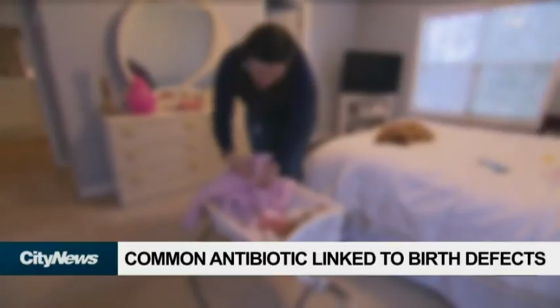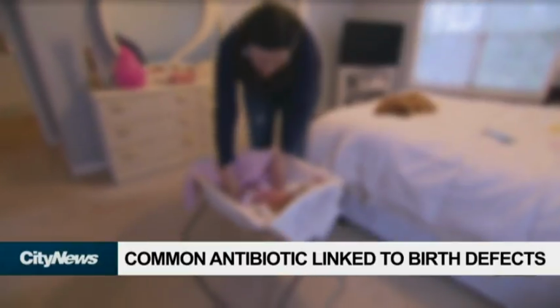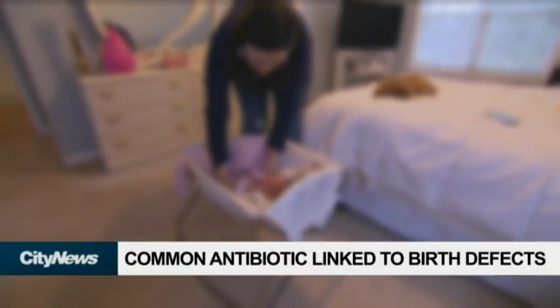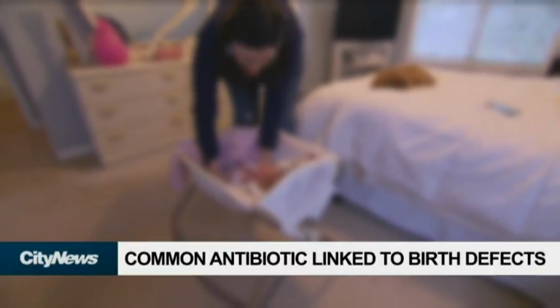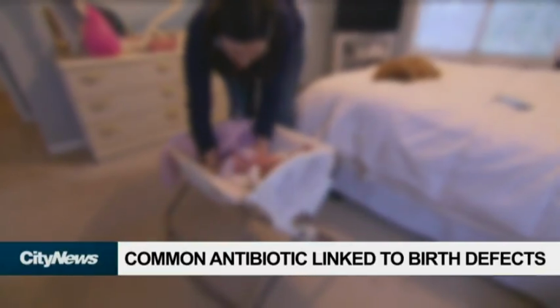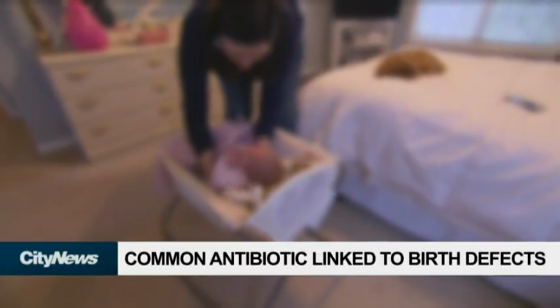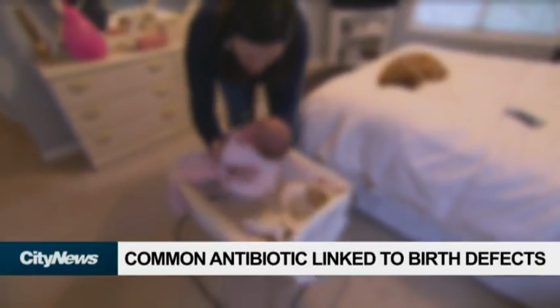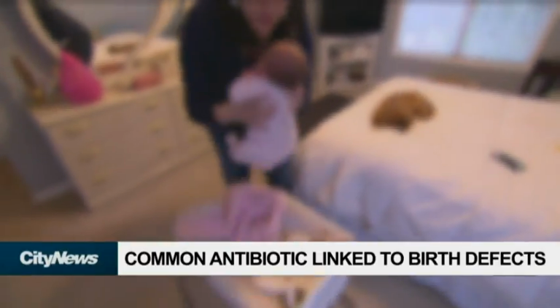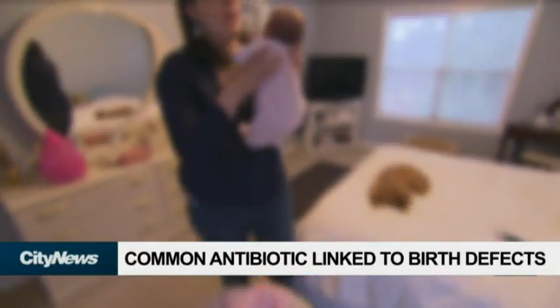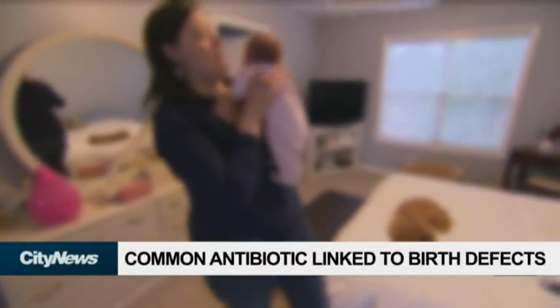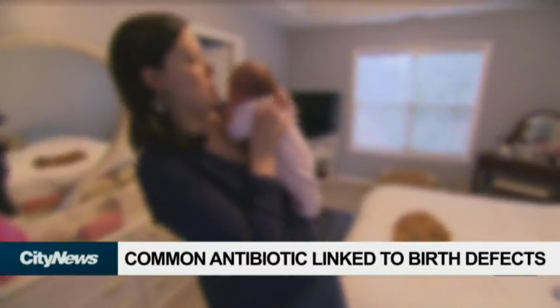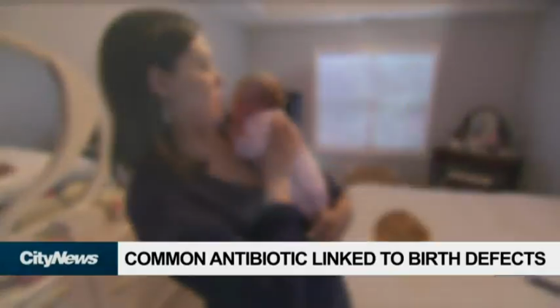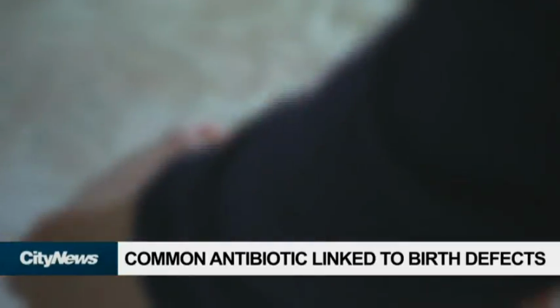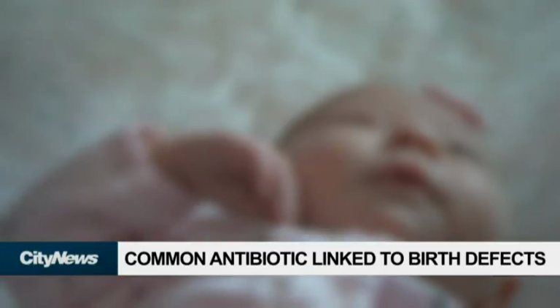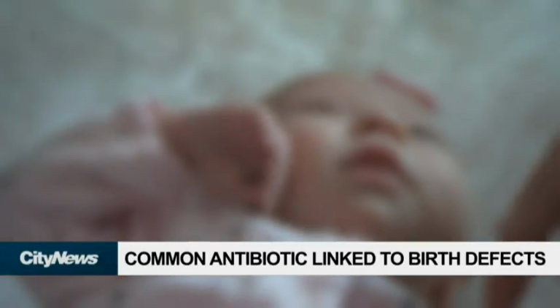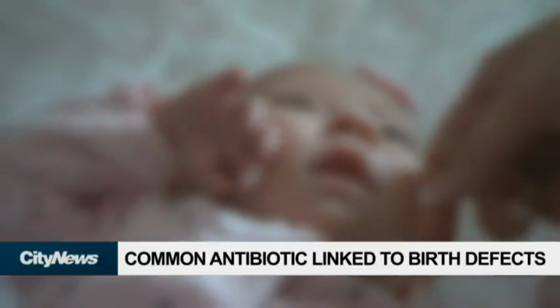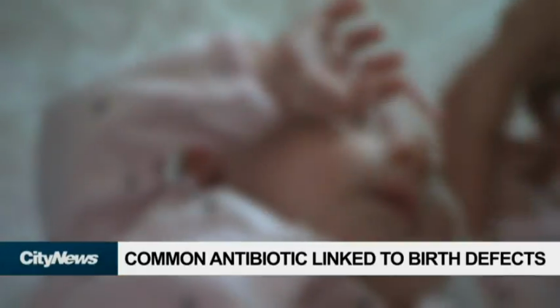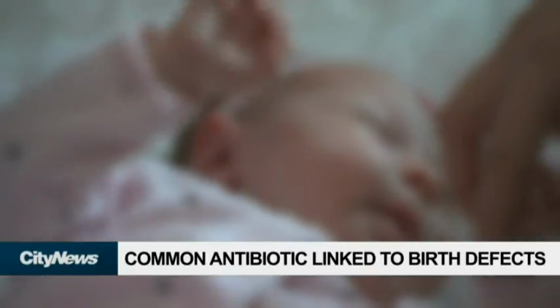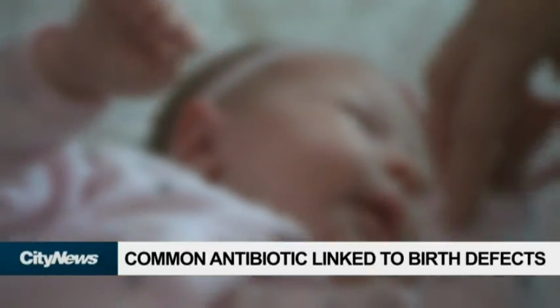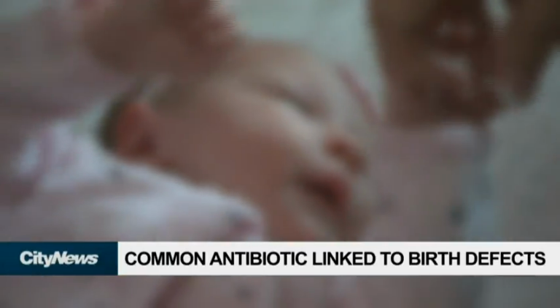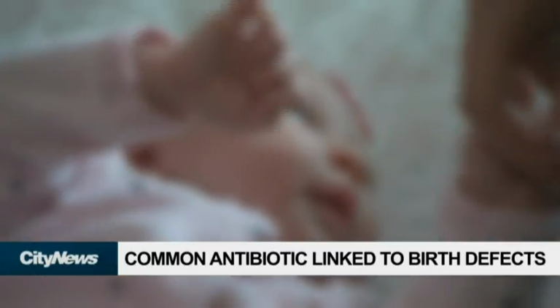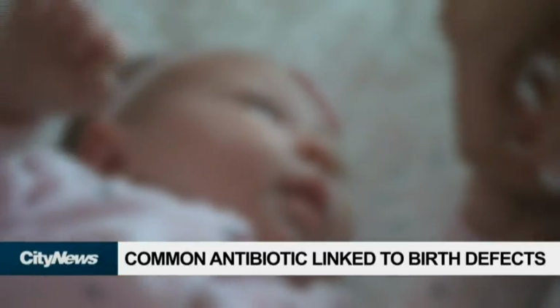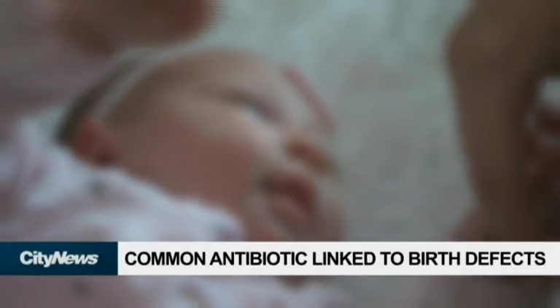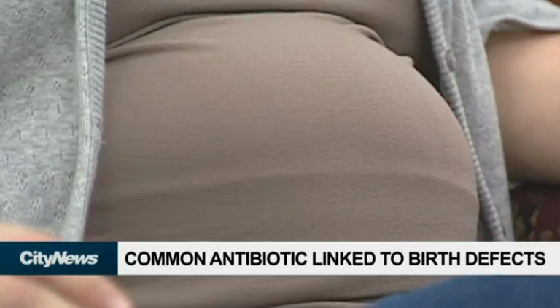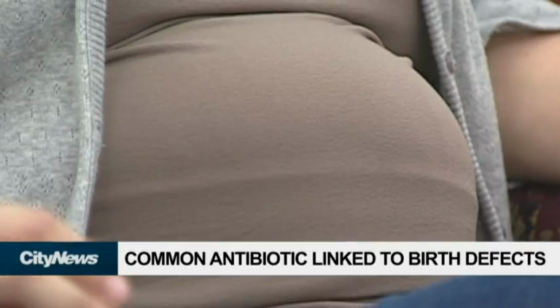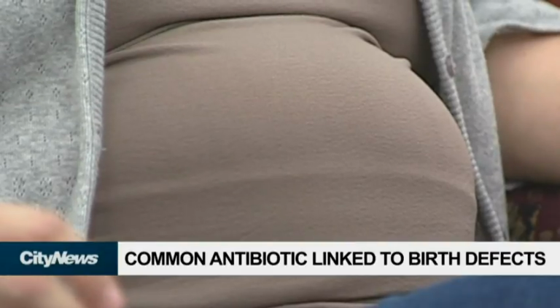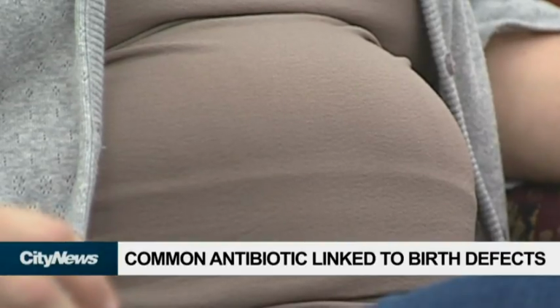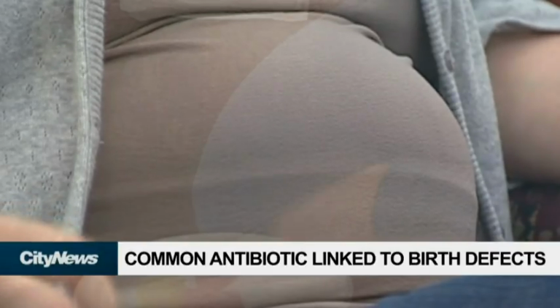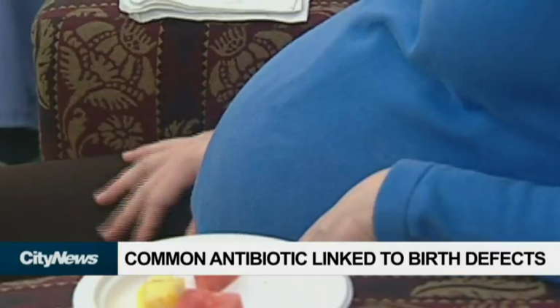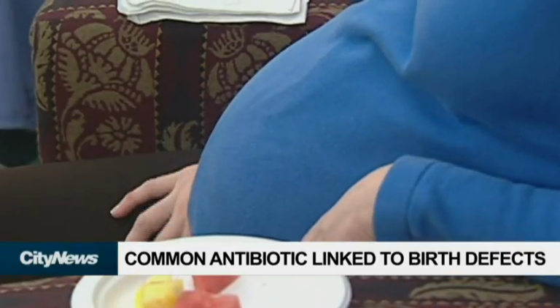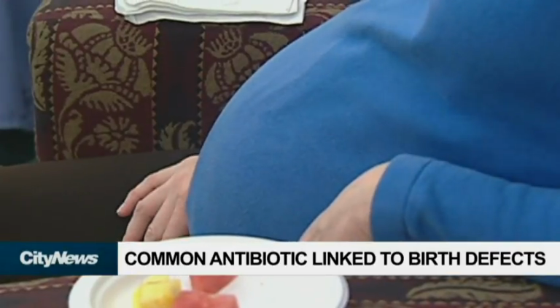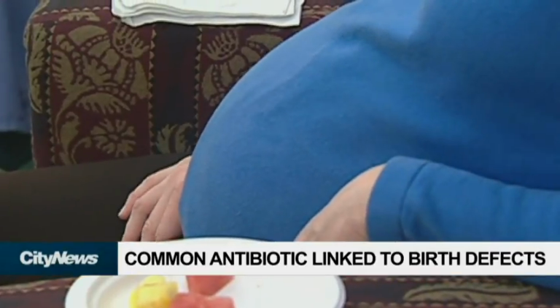The study analyzed data for more than 104,600 children born in the UK between 1990 and 2016. Their mothers were either prescribed penicillin or macrolides.